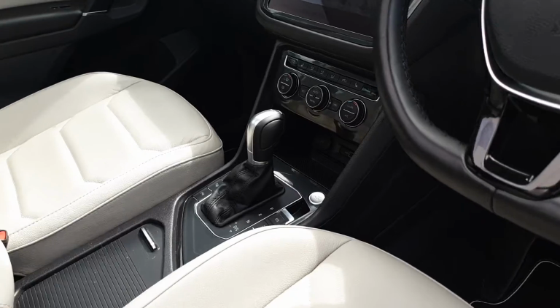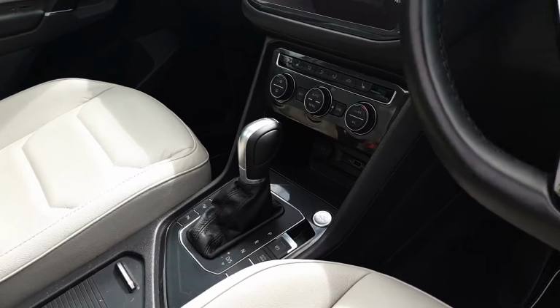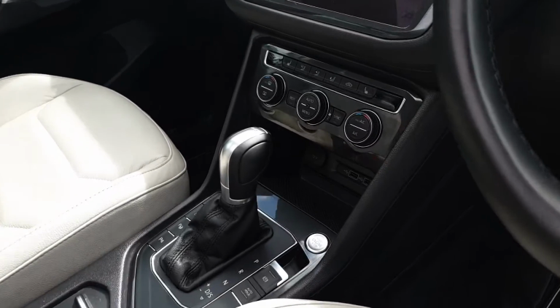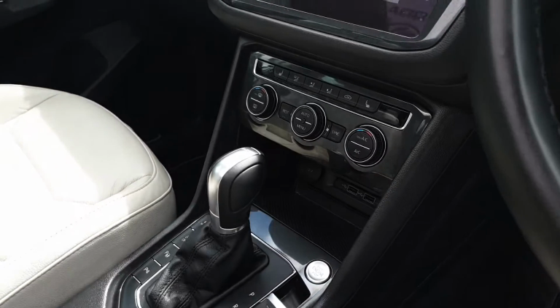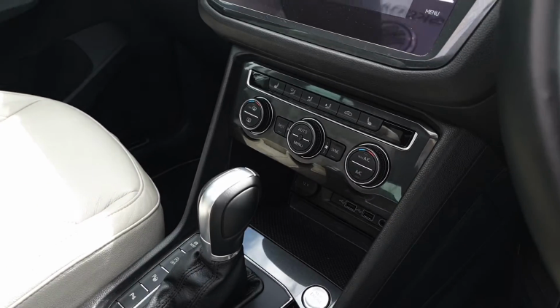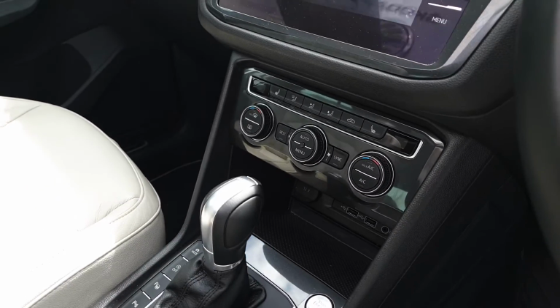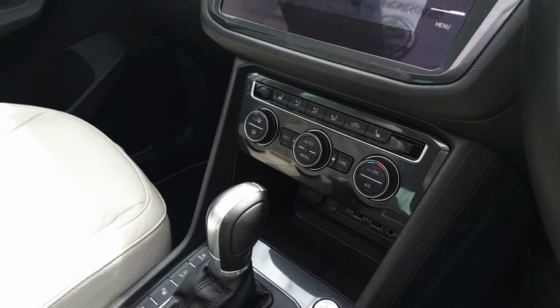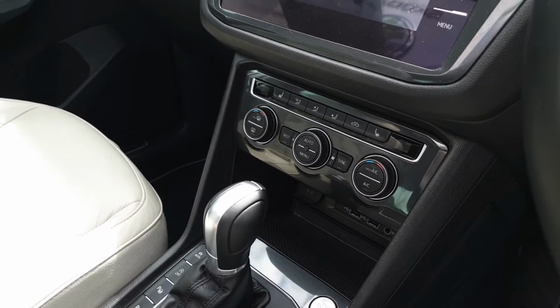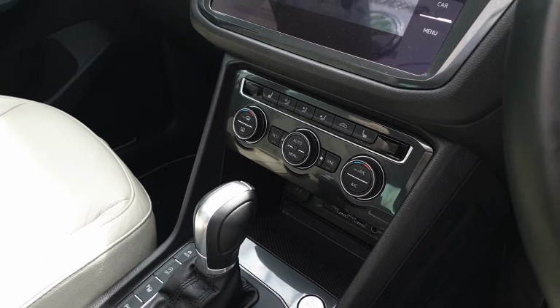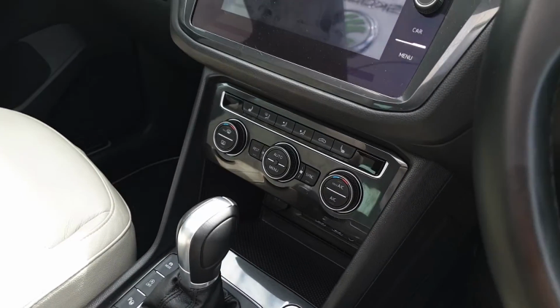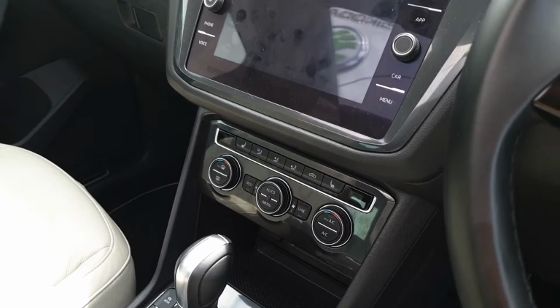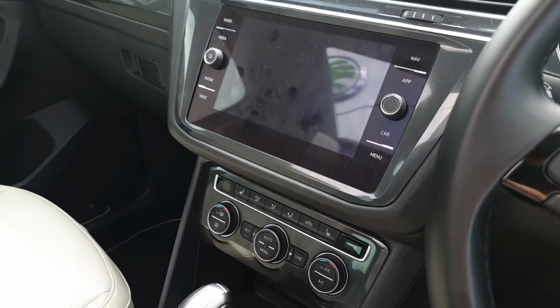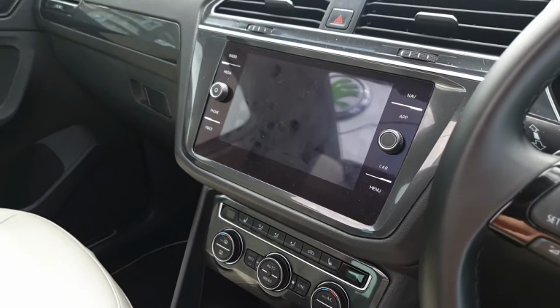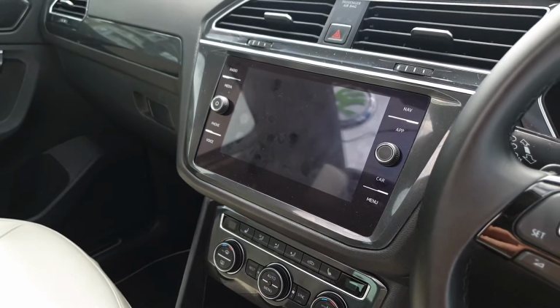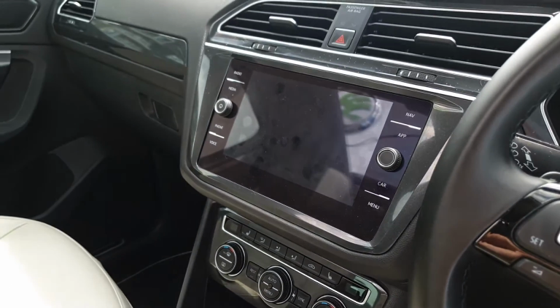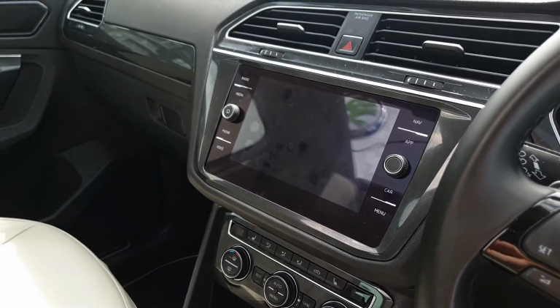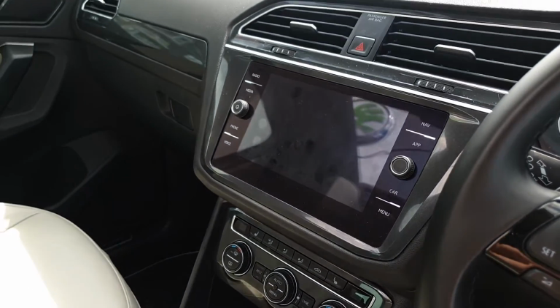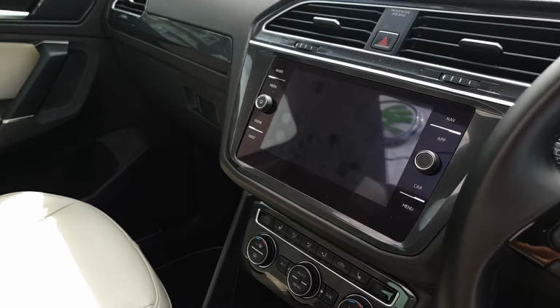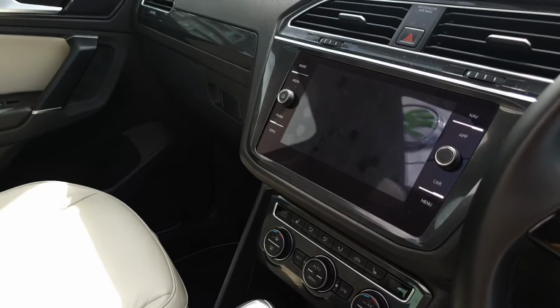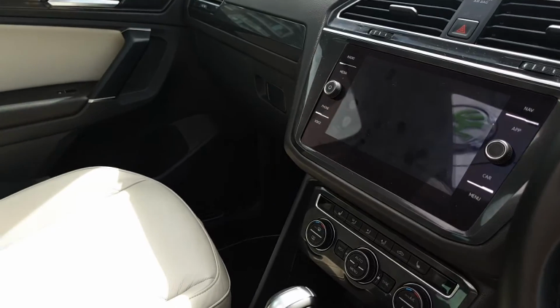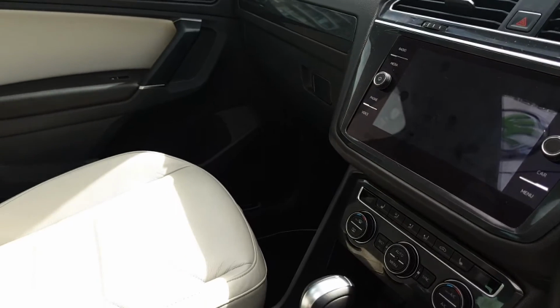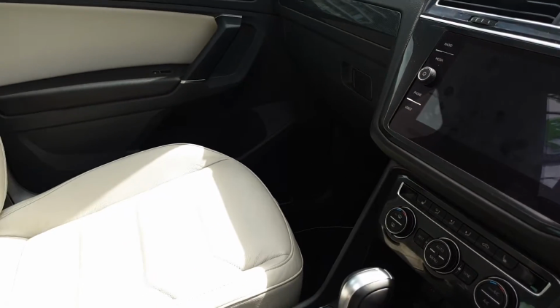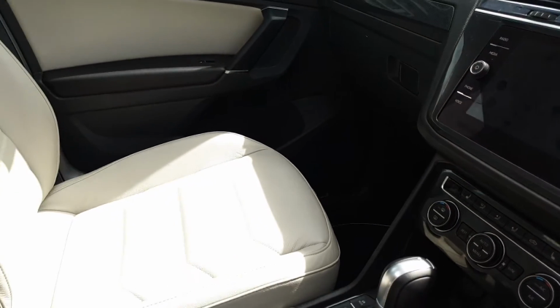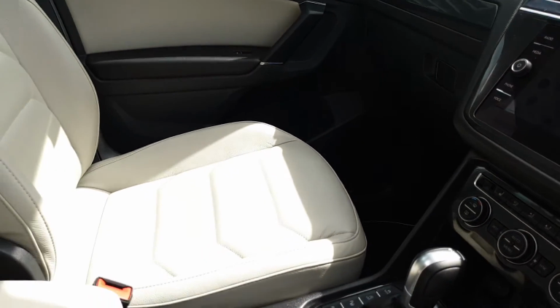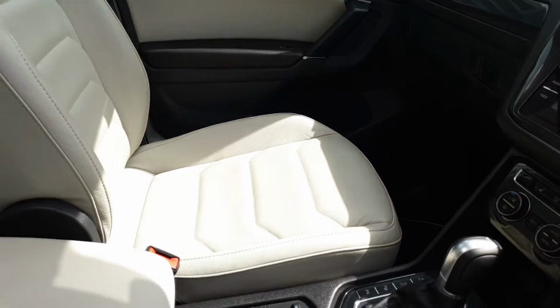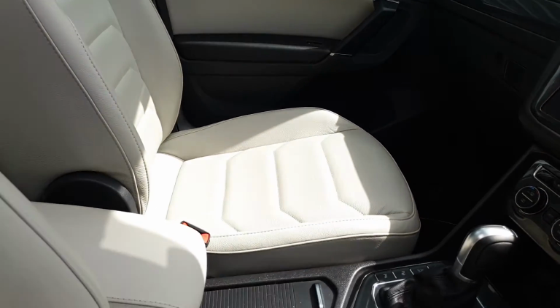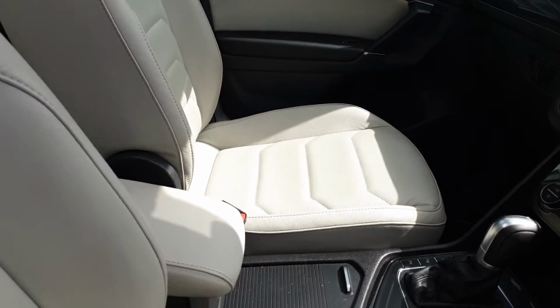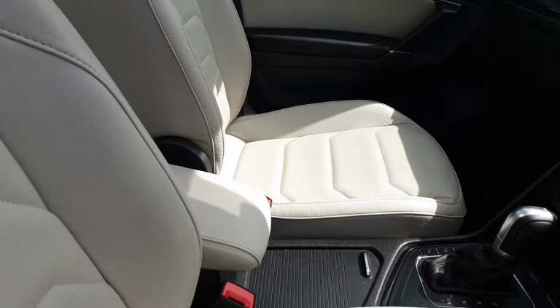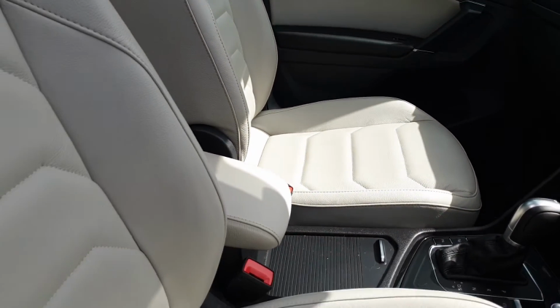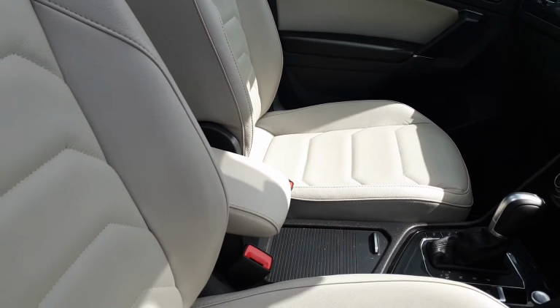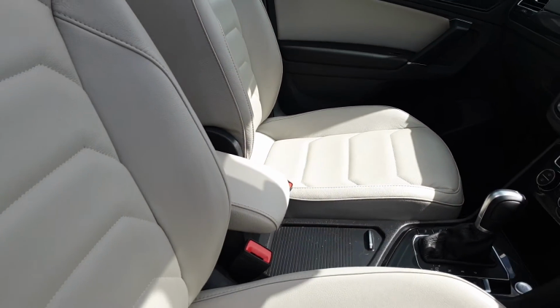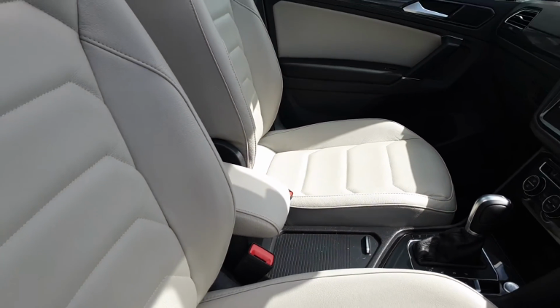You also have dual zone climate control with heated front seats, sat-nav and Apple CarPlay. This car also has ambient lighting within the interior.